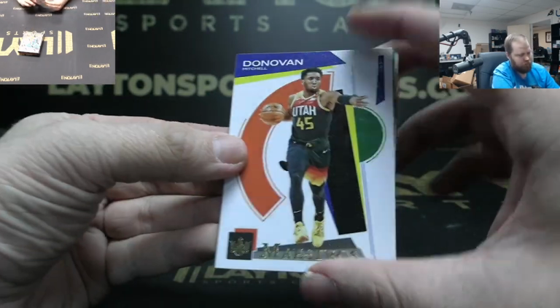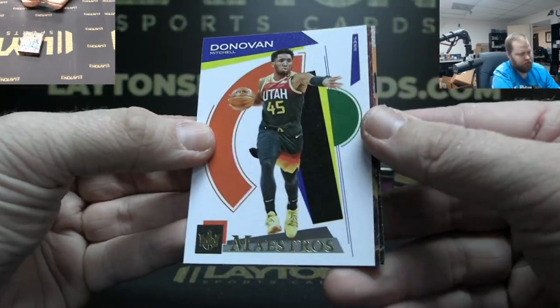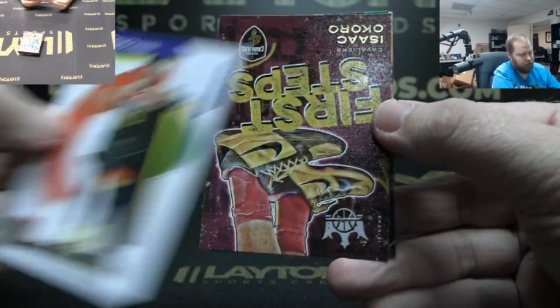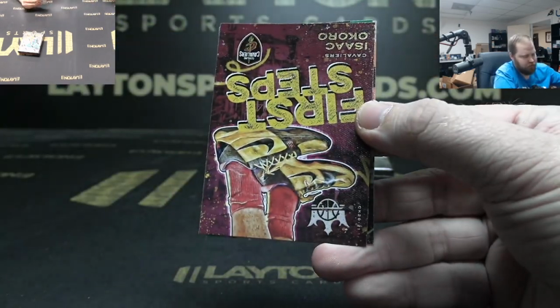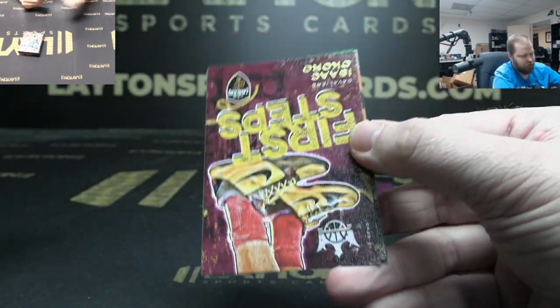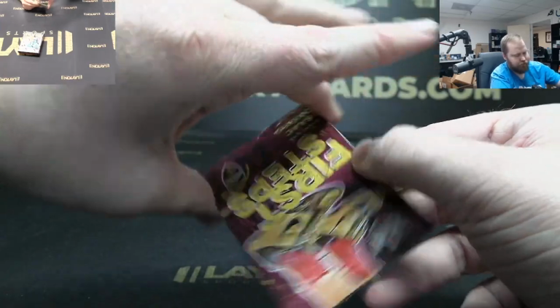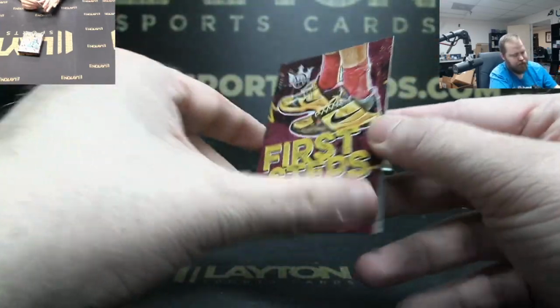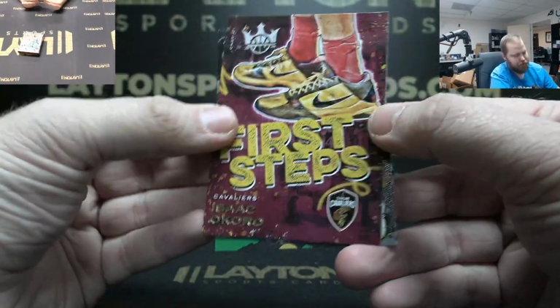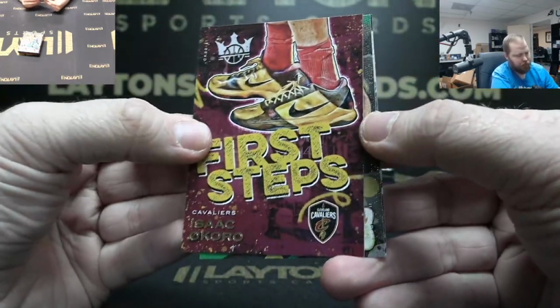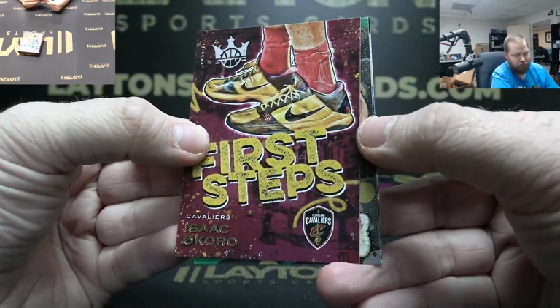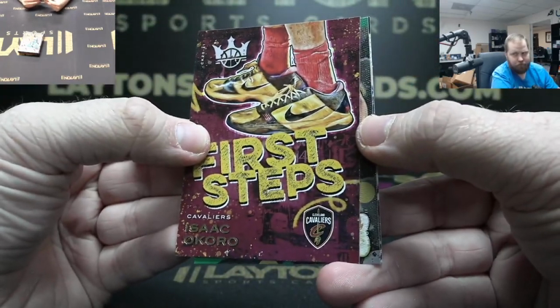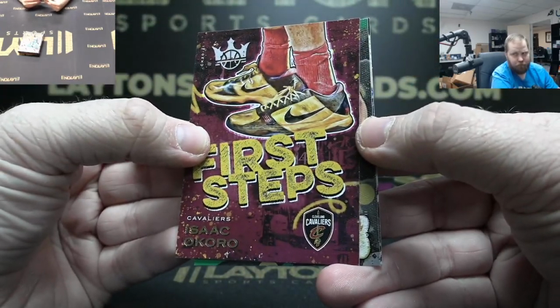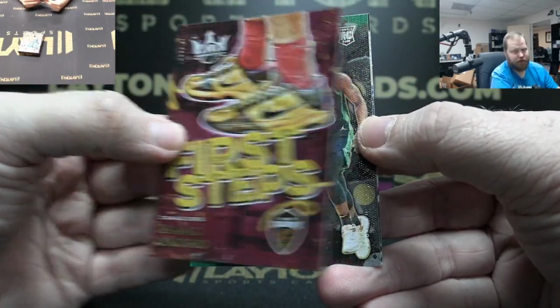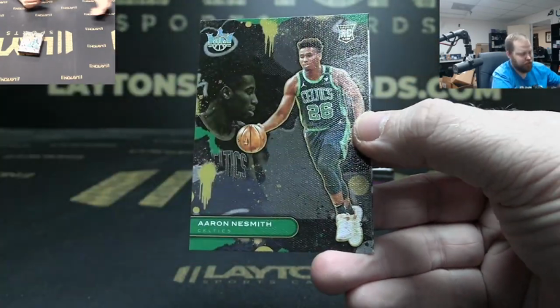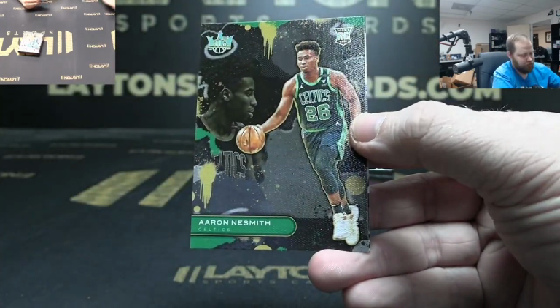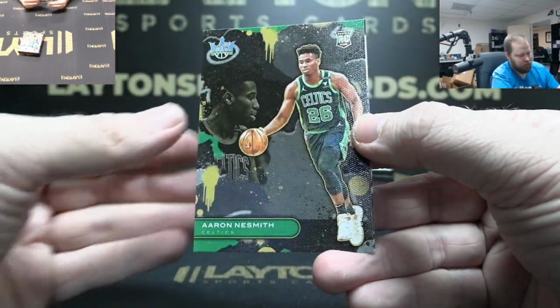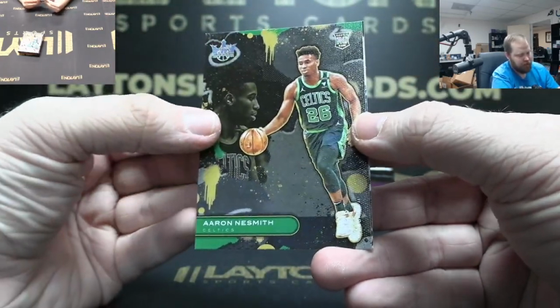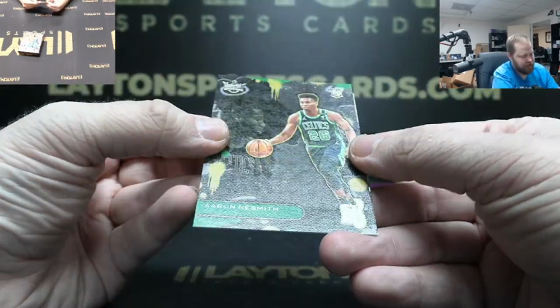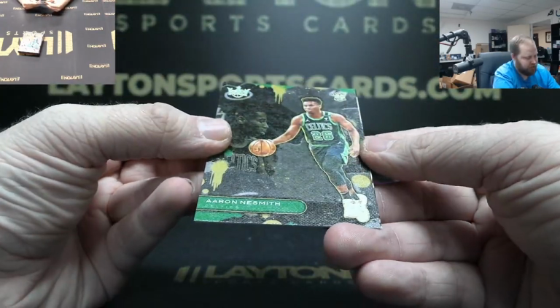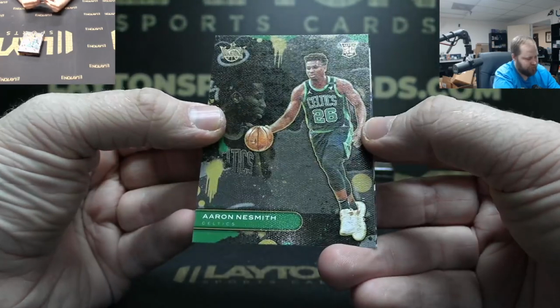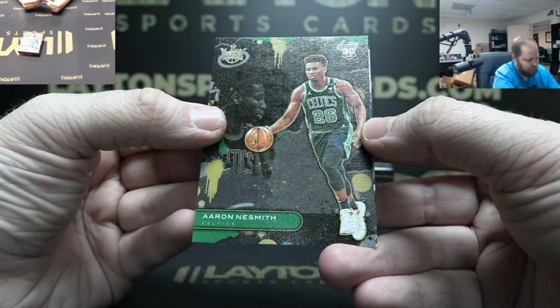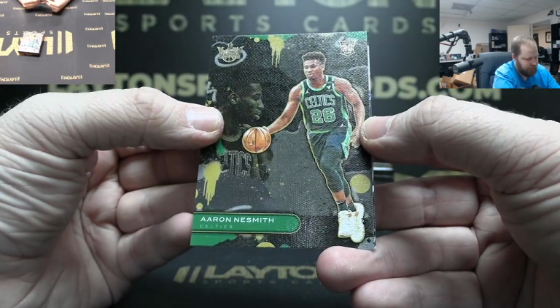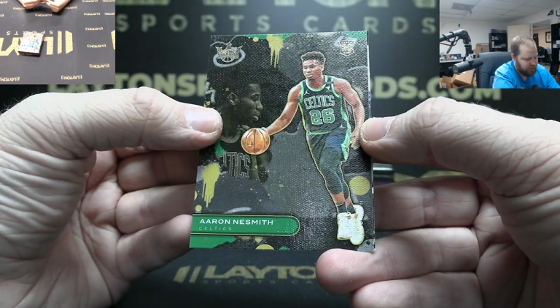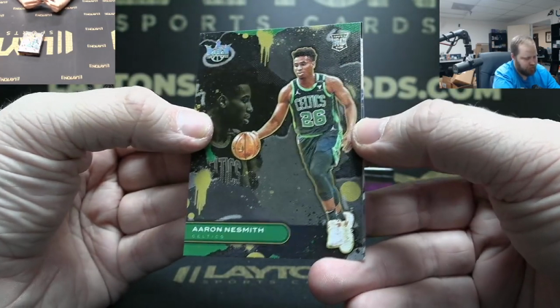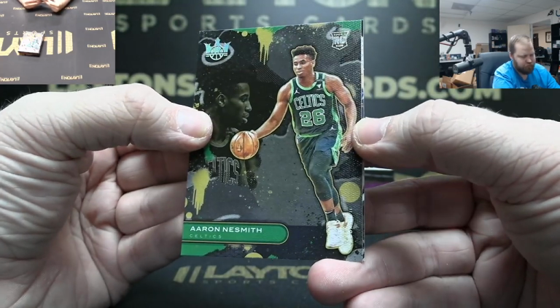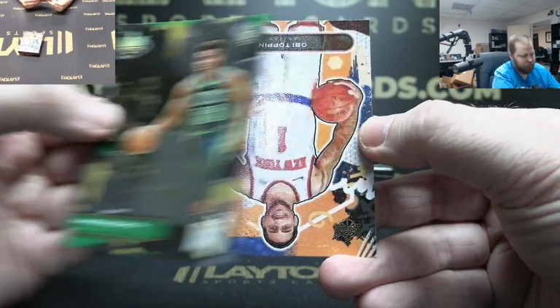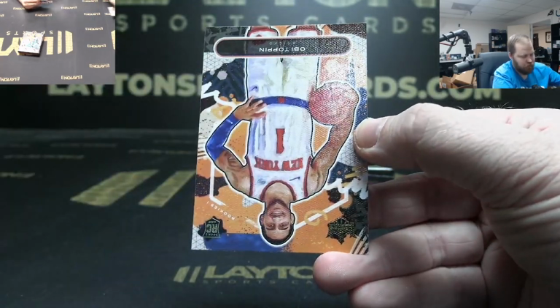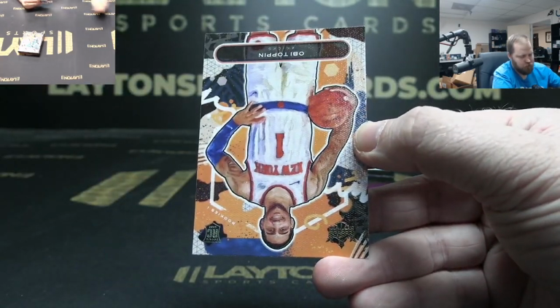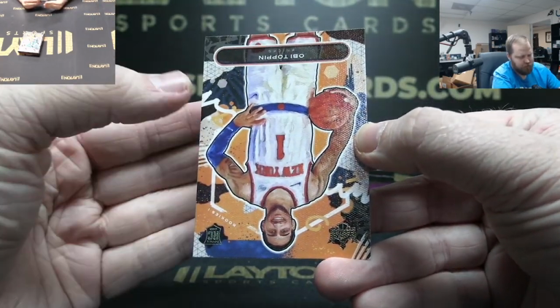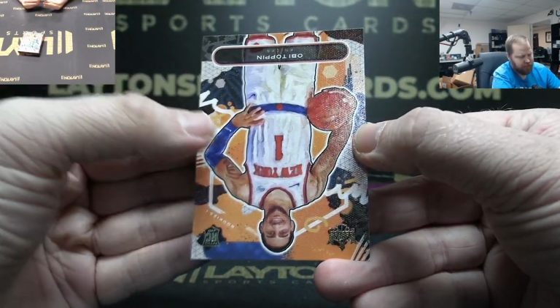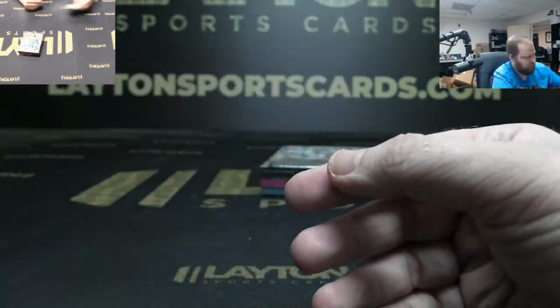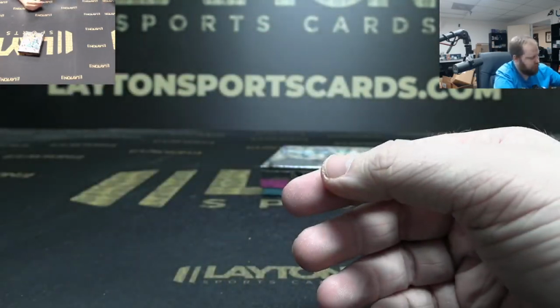Donovan Mitchell First Steps to 49 with the Nikes. Aaron Nesmith Rookie Two, Rookie One Obi Toppin.